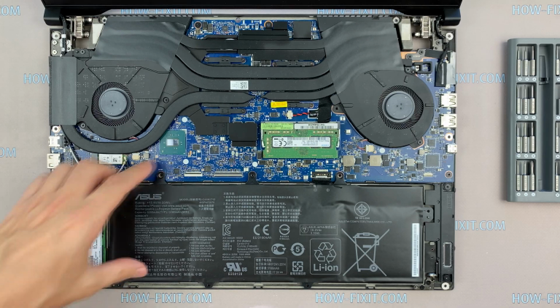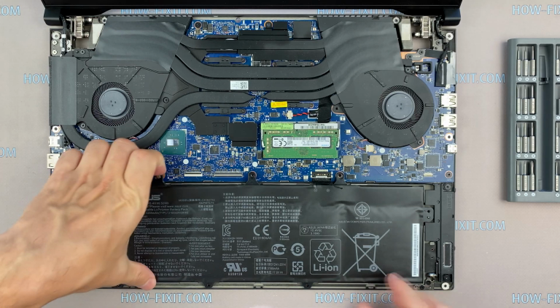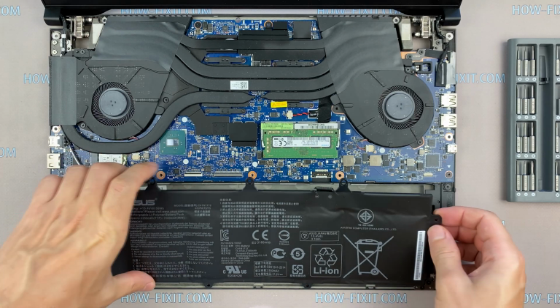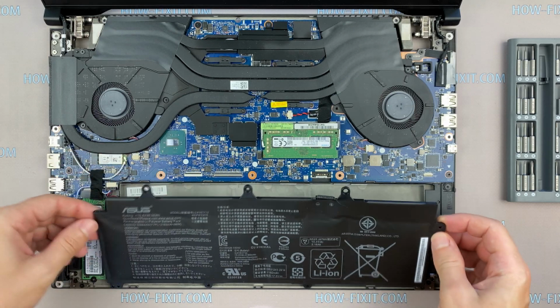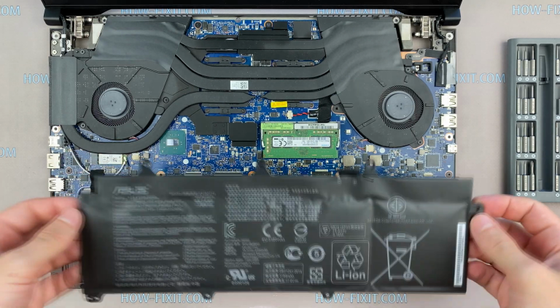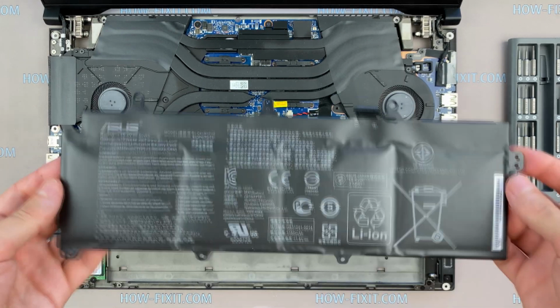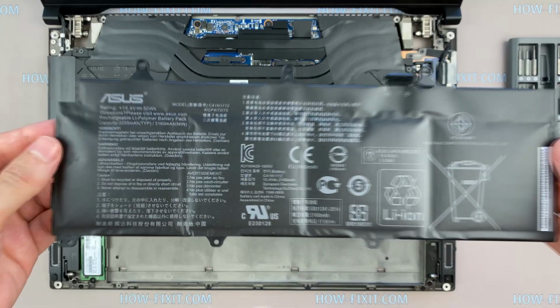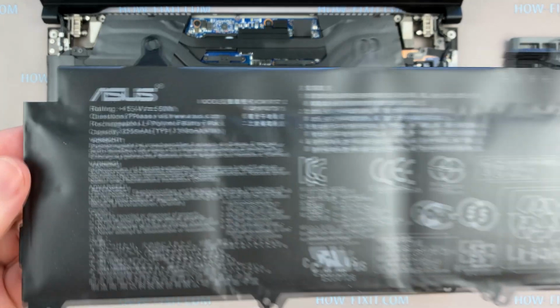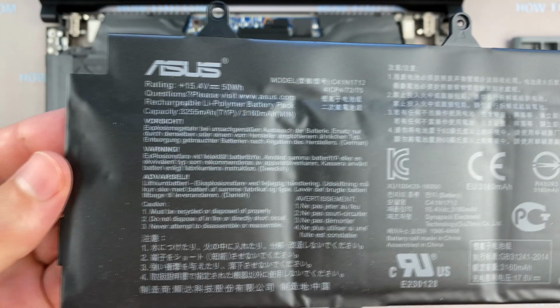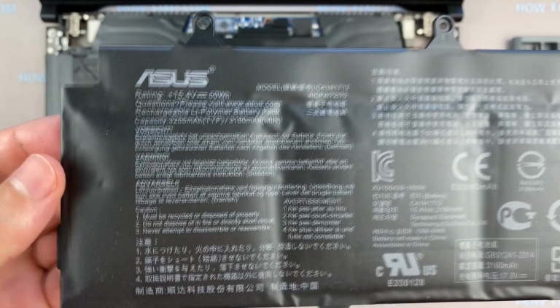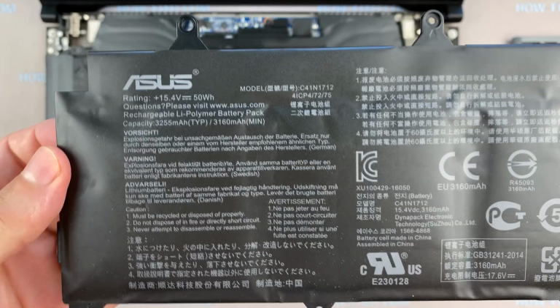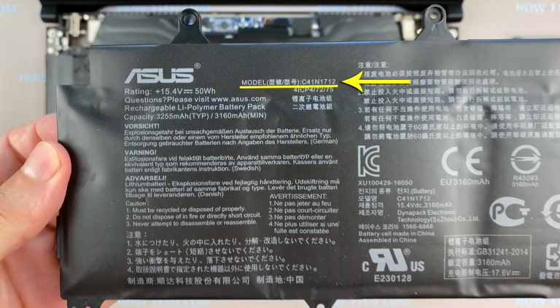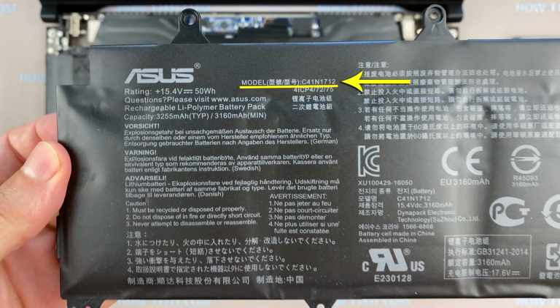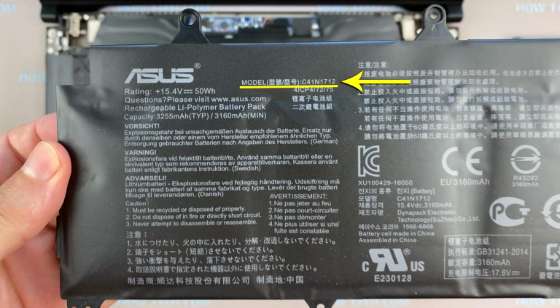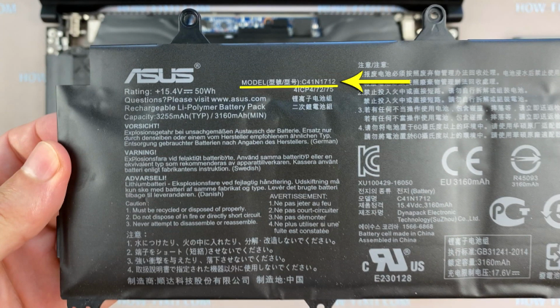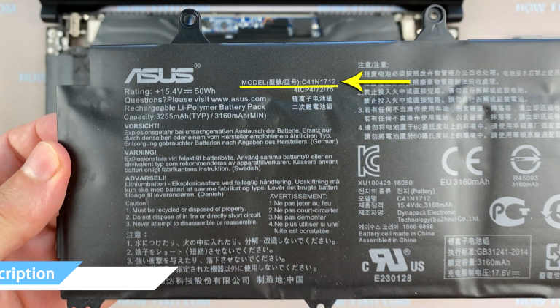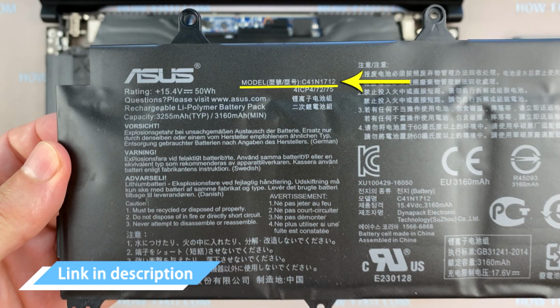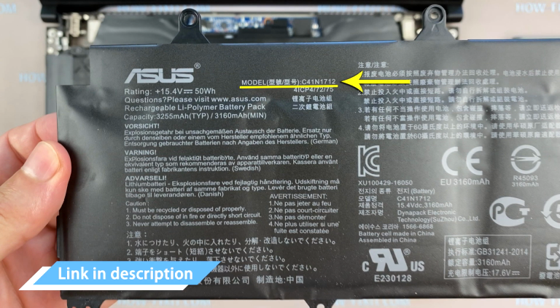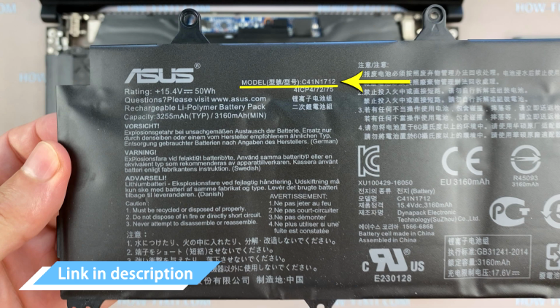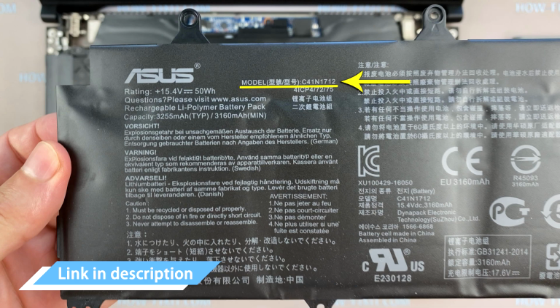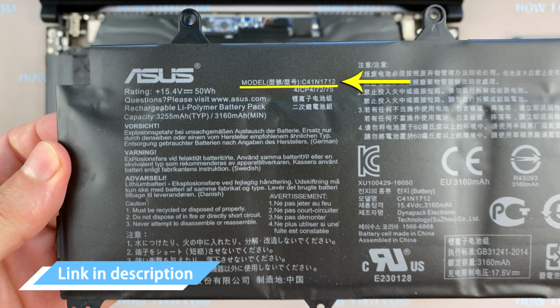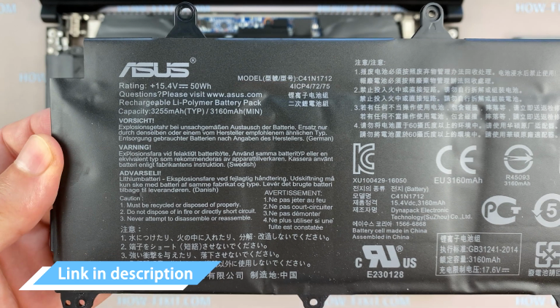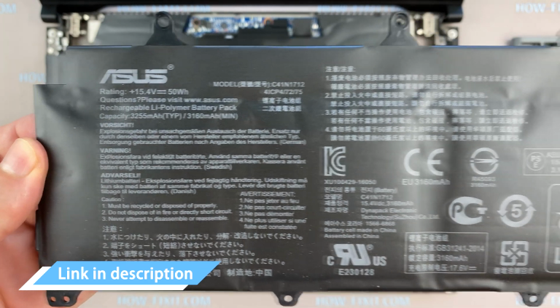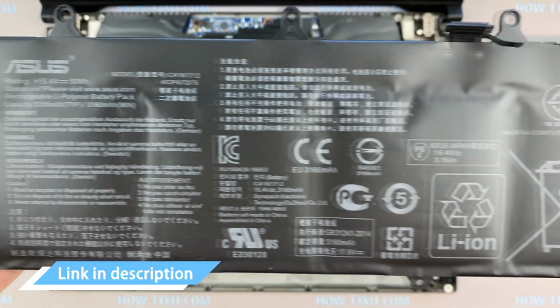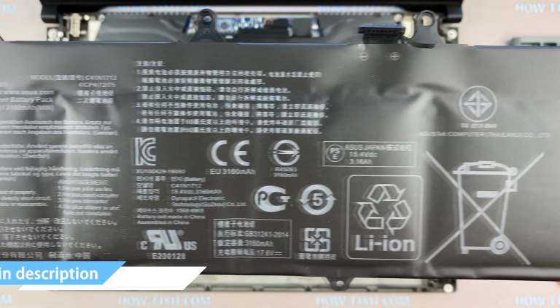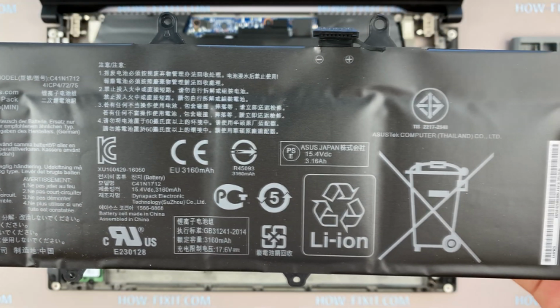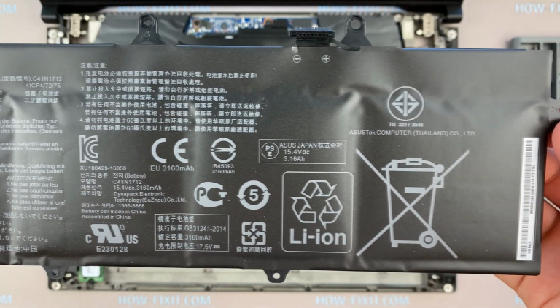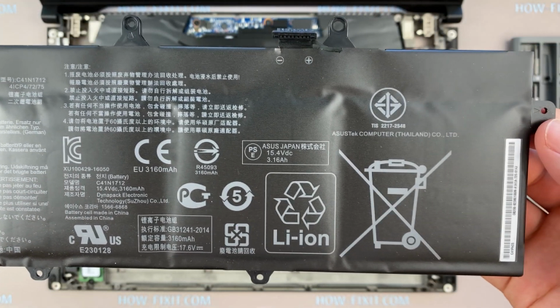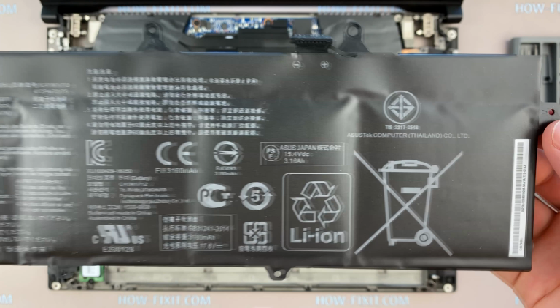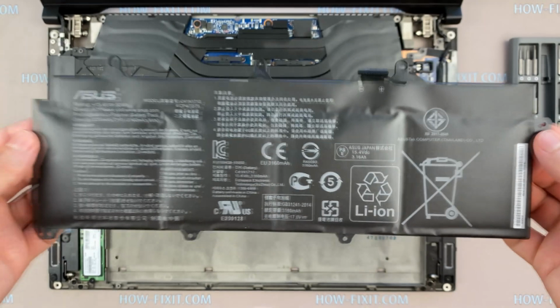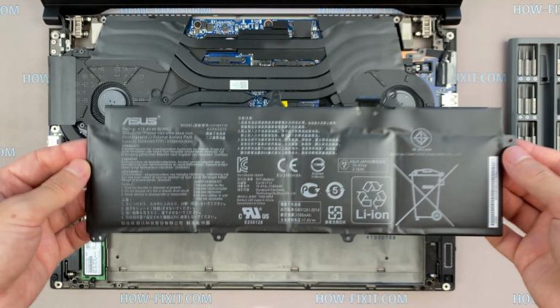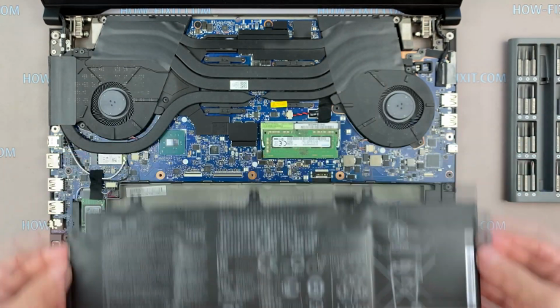You can find the replacement battery for ASUS ROG GX501 using this part number. In any case, in the description under the video I left a link where to buy a new battery for ASUS ROG GX501.